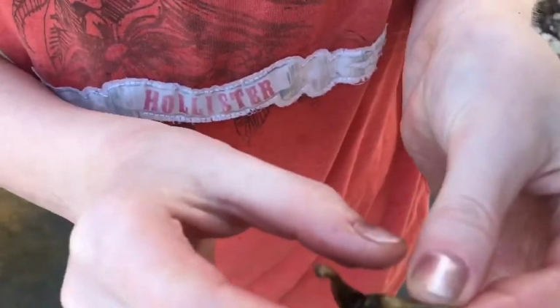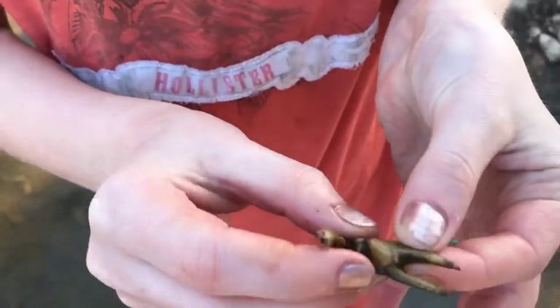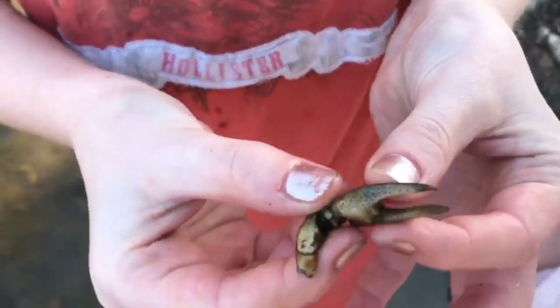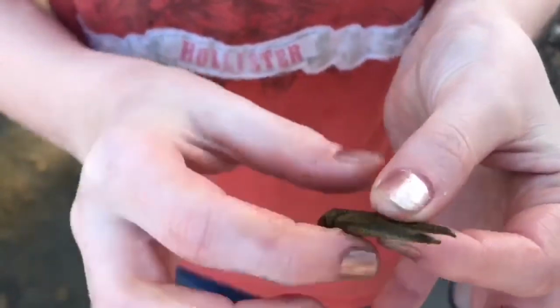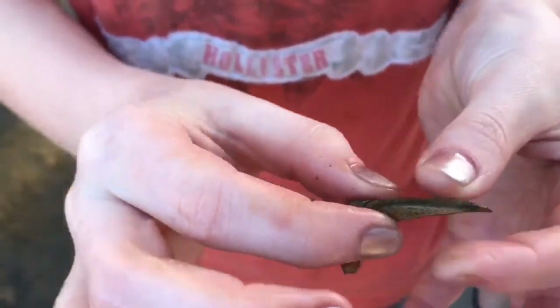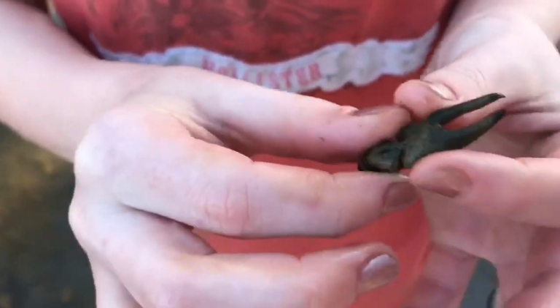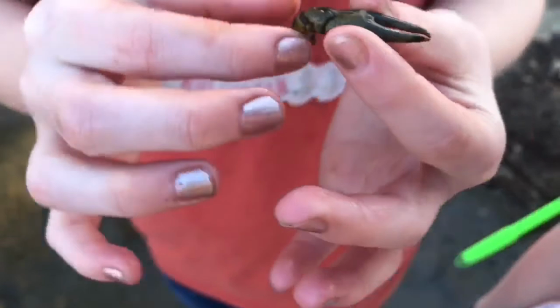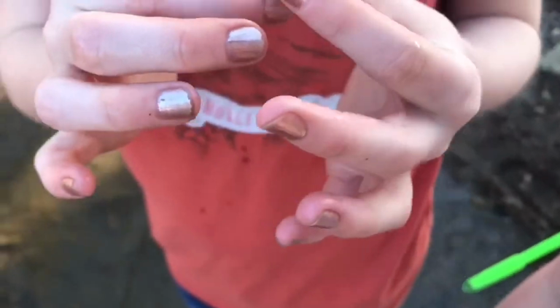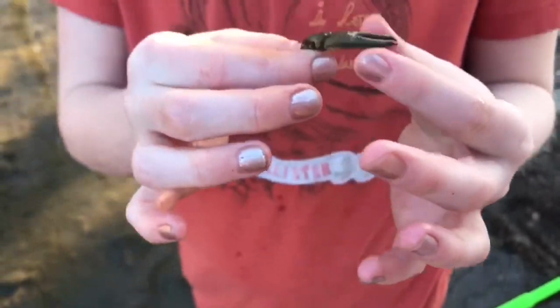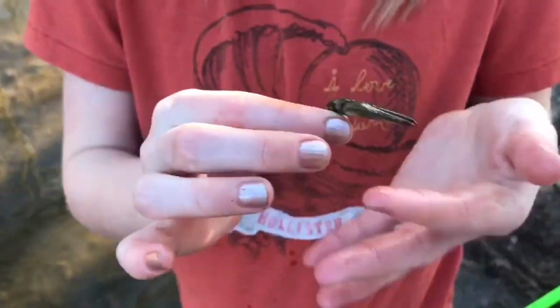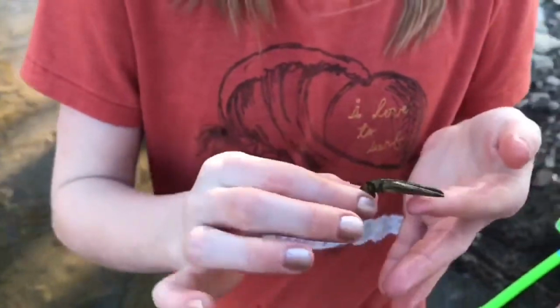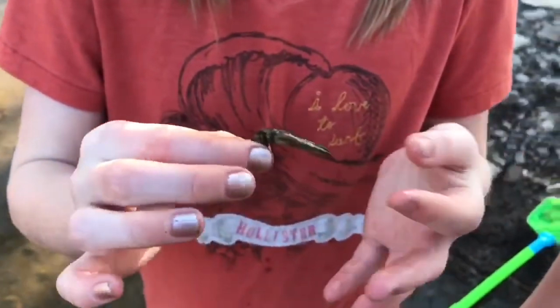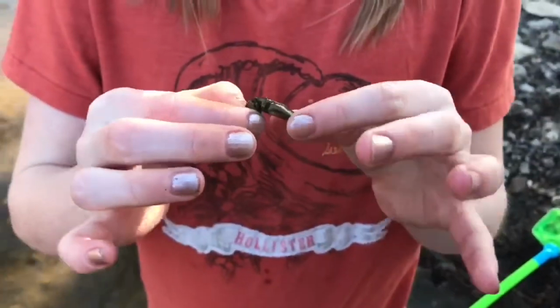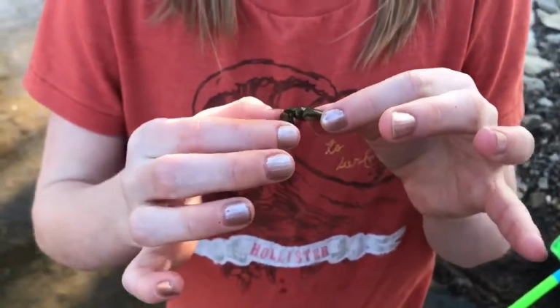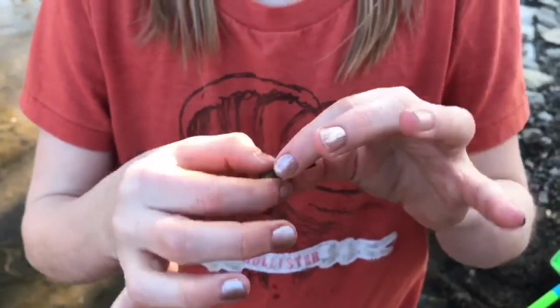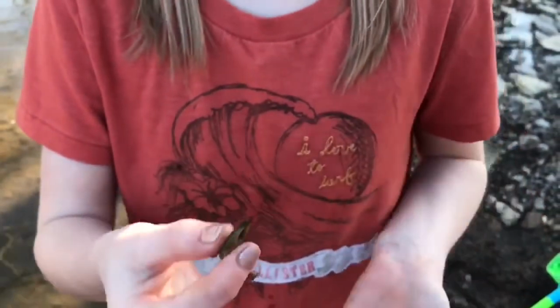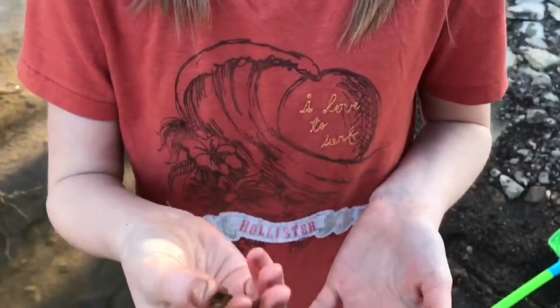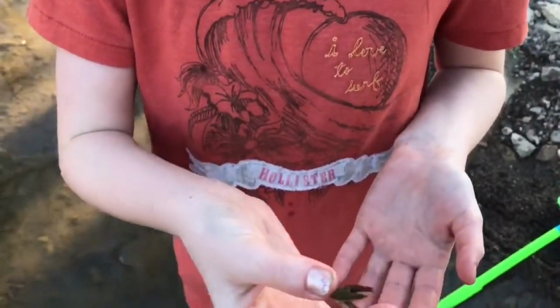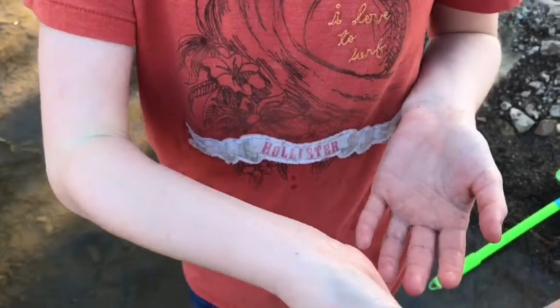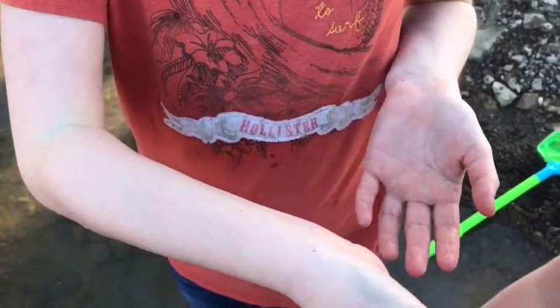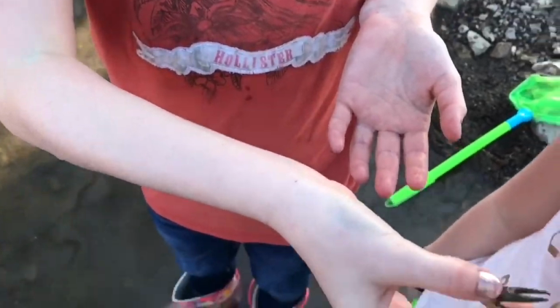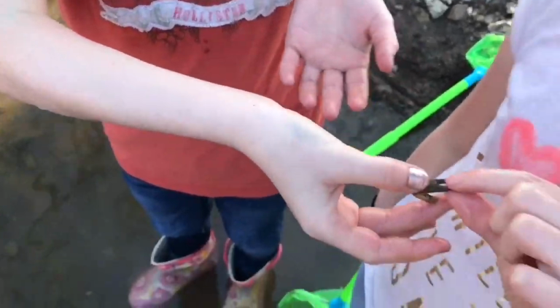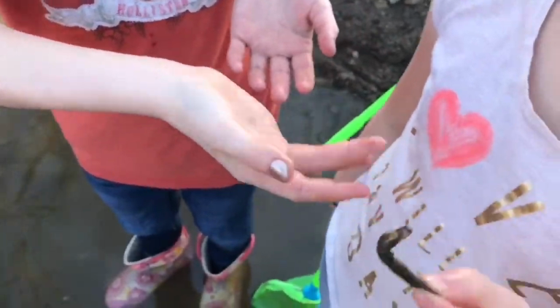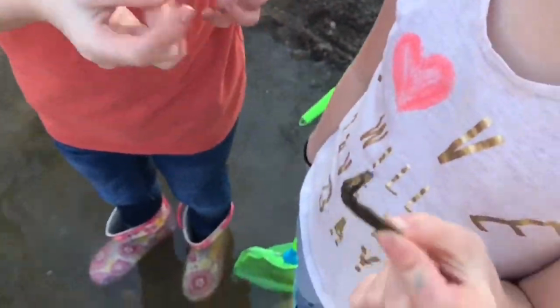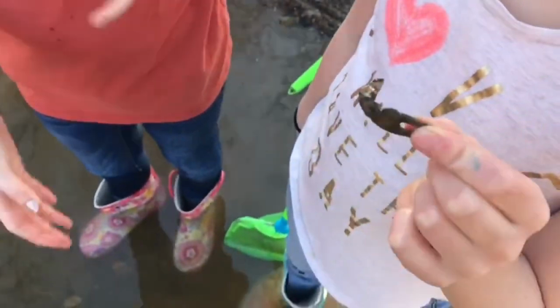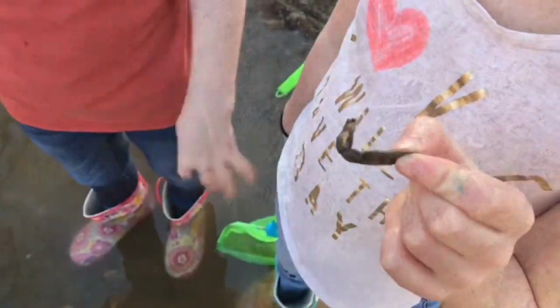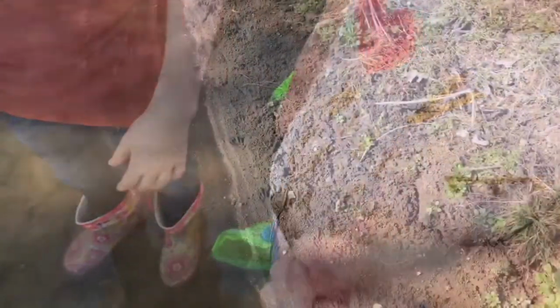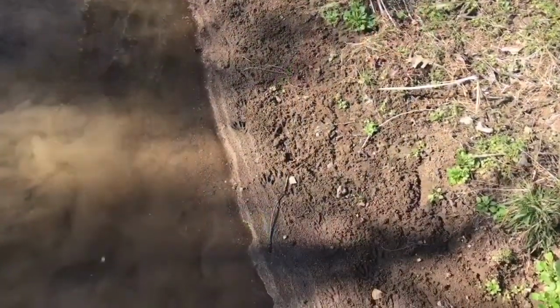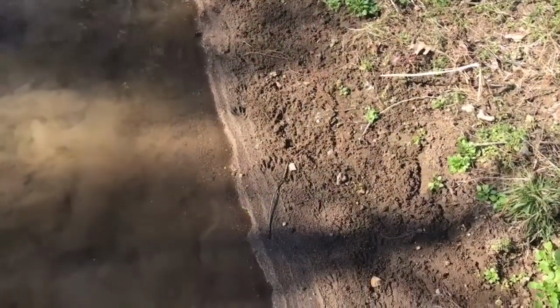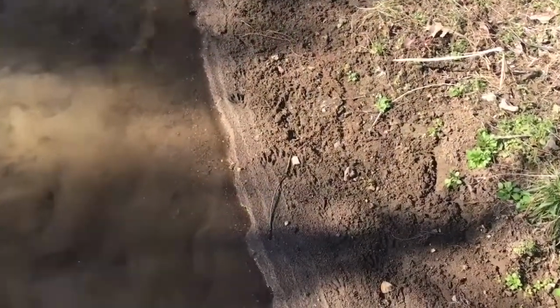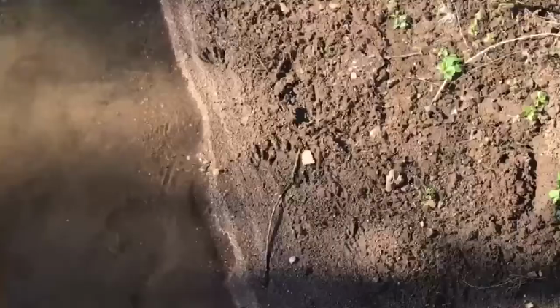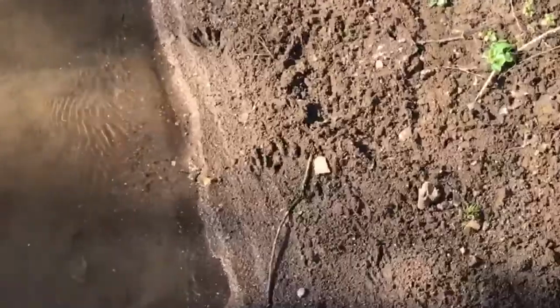It doesn't look like a lobster. So what we have is, we found a crawdad claw. It looks like a raccoon was here.